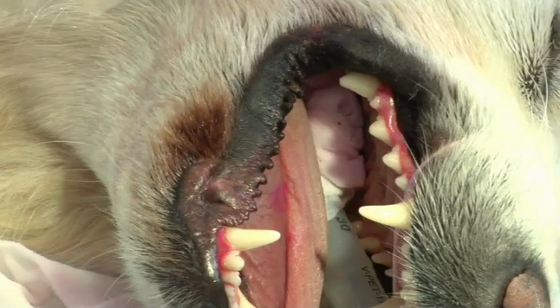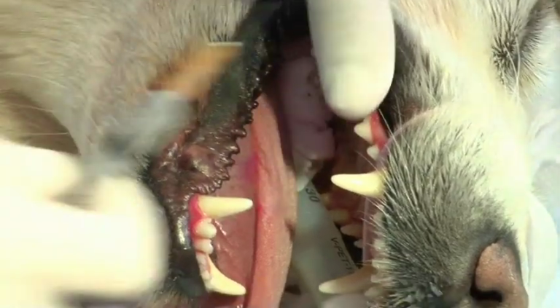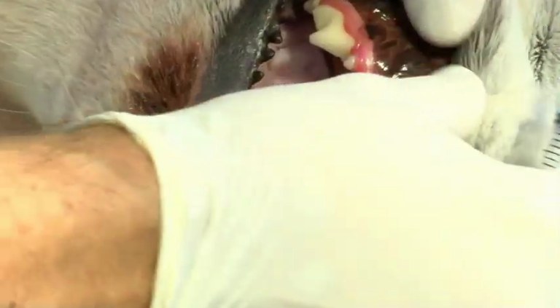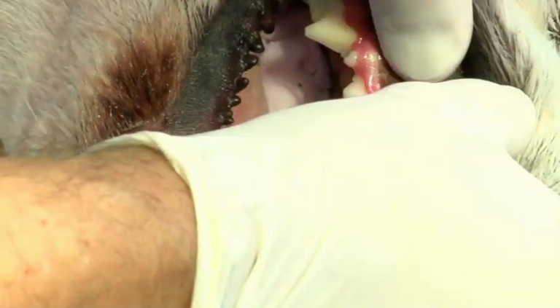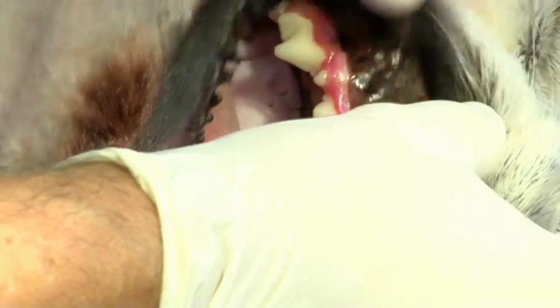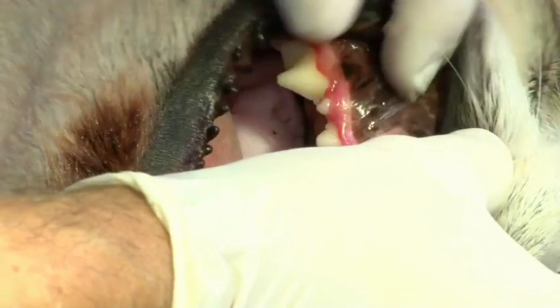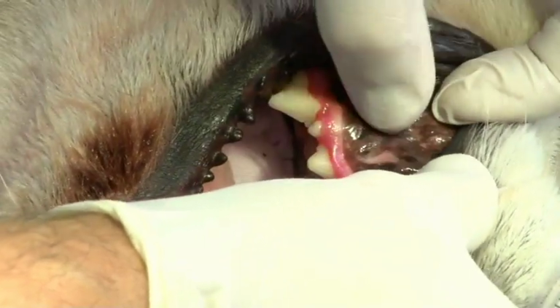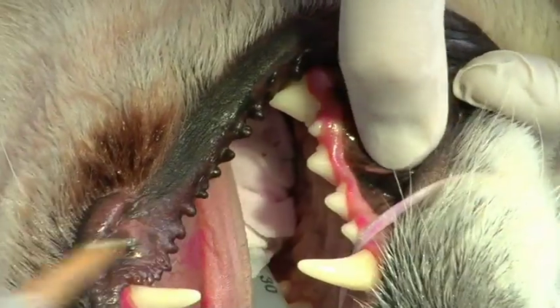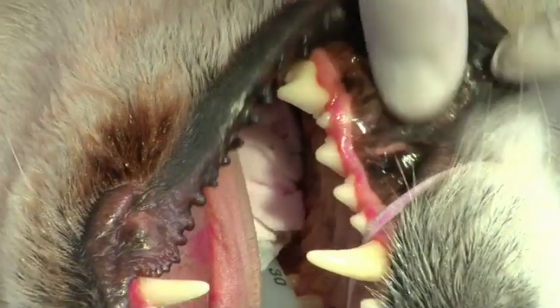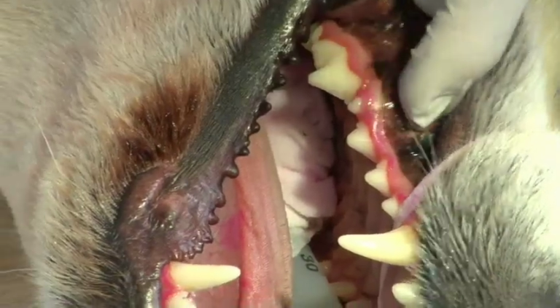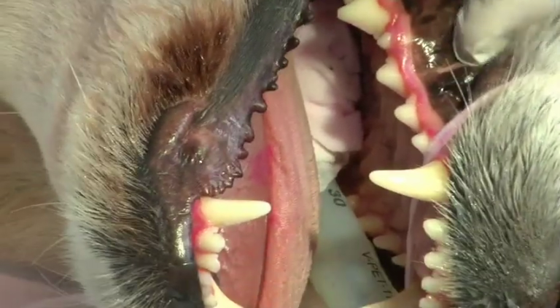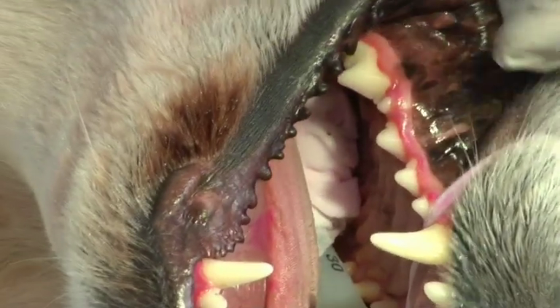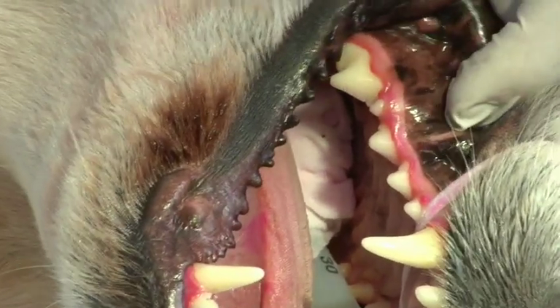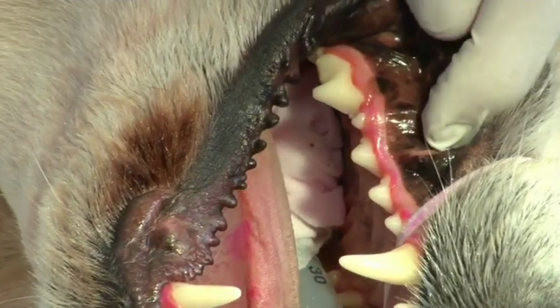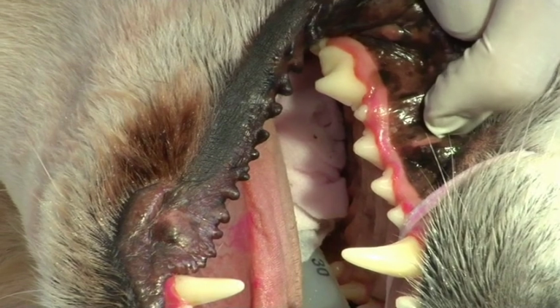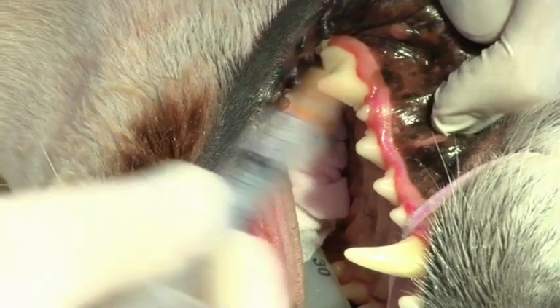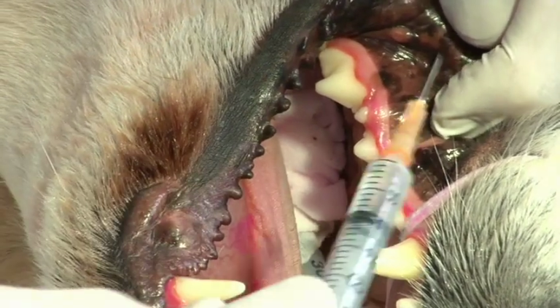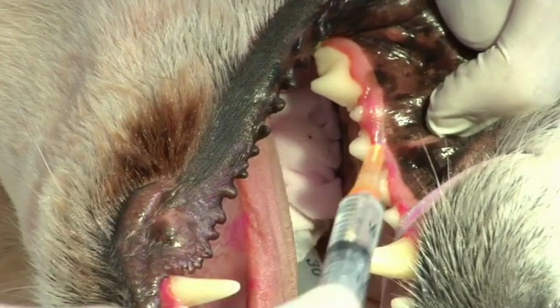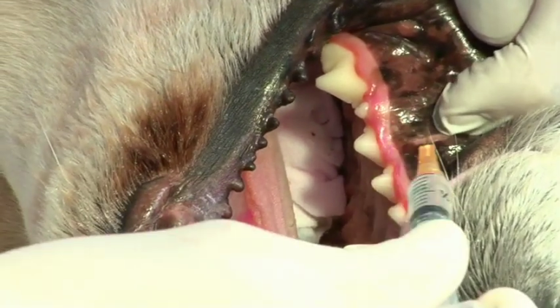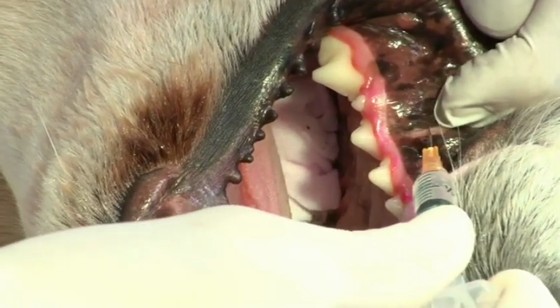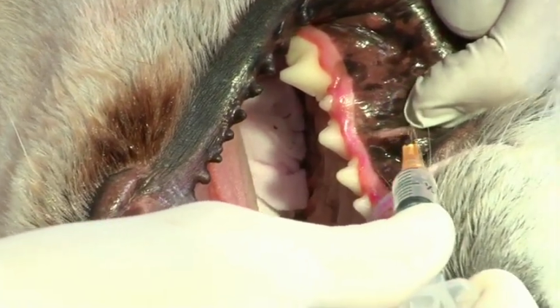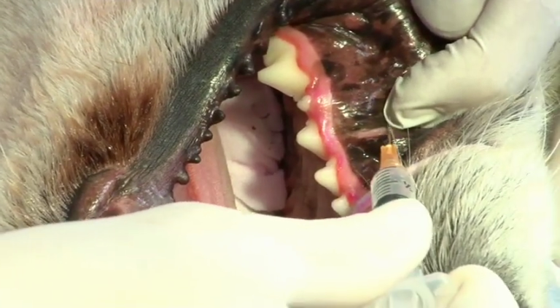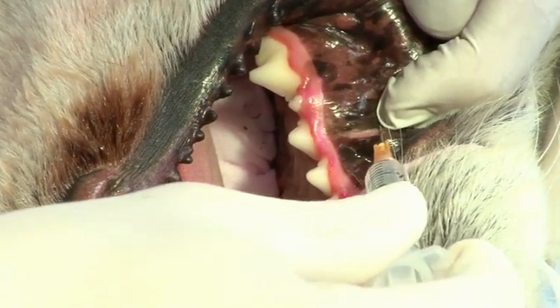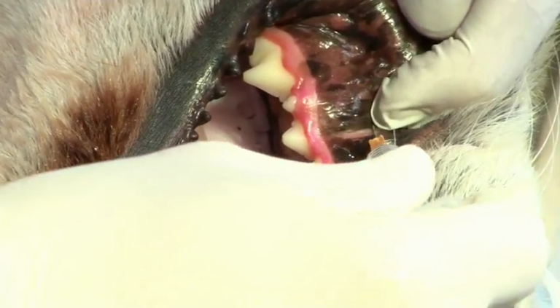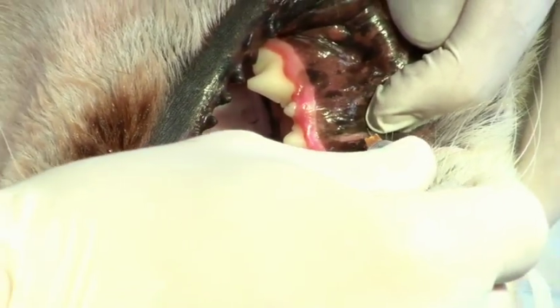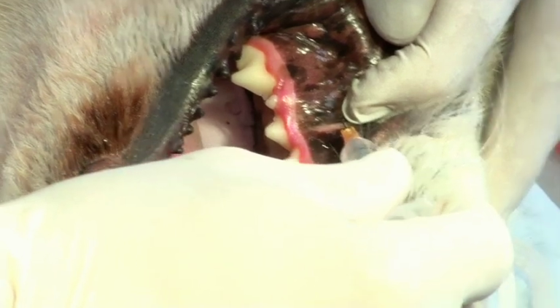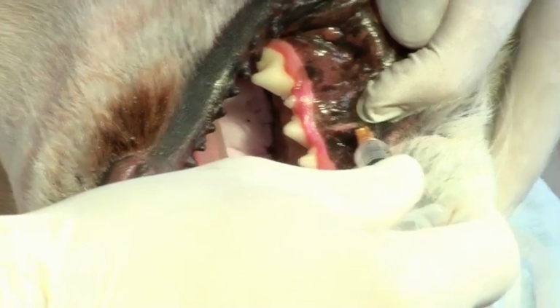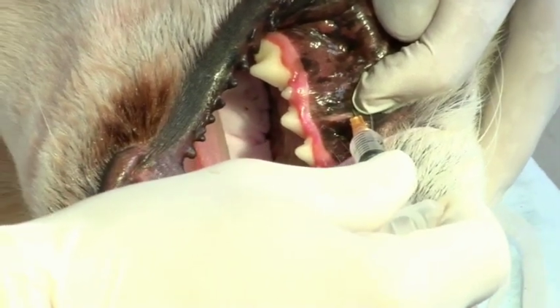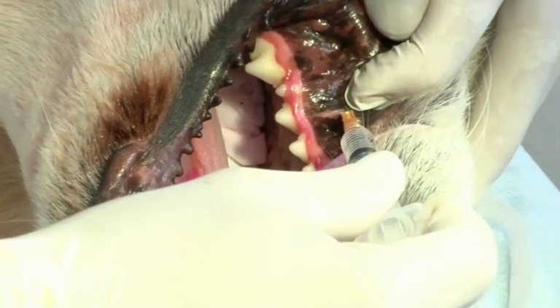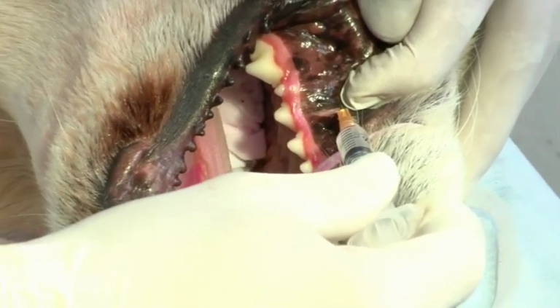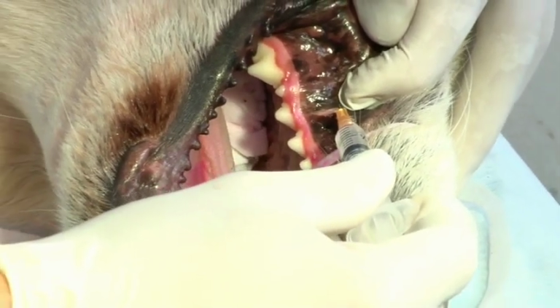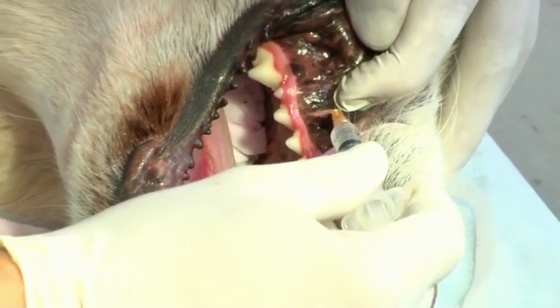To extract the upper premolar tooth, we will give an infraorbital block. This will block the infraorbital nerve, giving anesthesia to the premolar teeth, canines, and incisors on that side of the mouth.